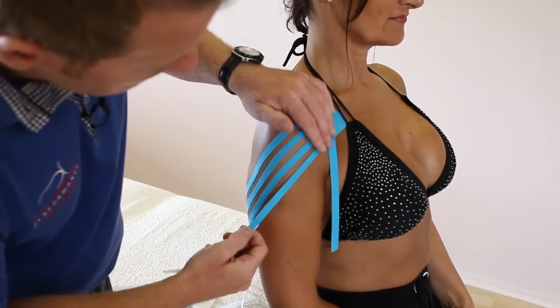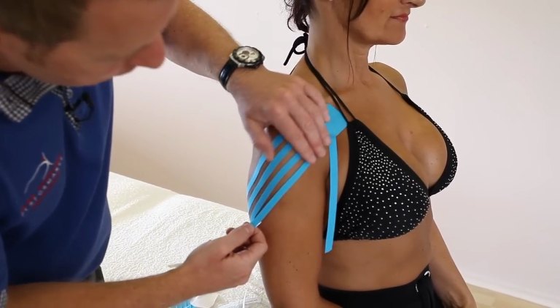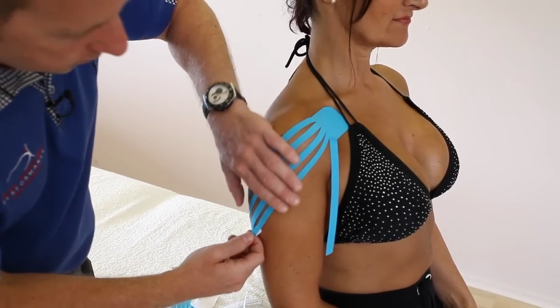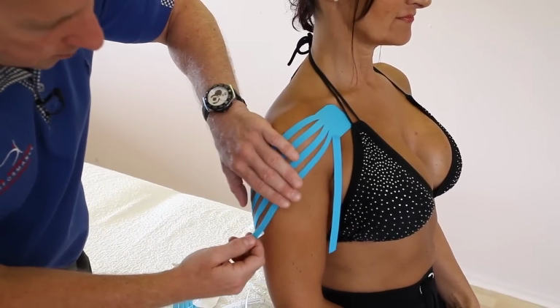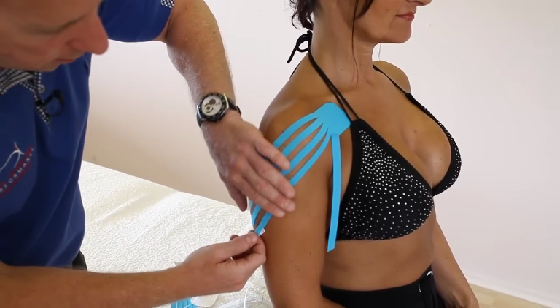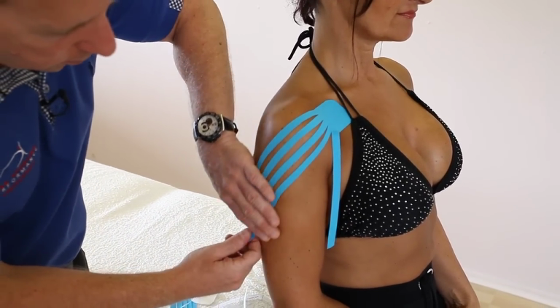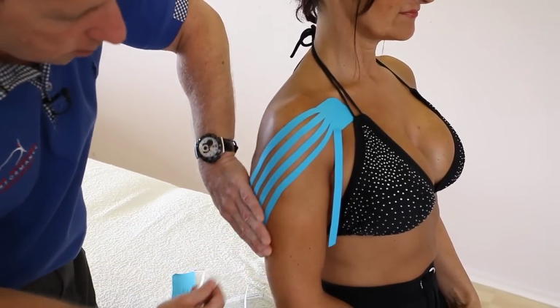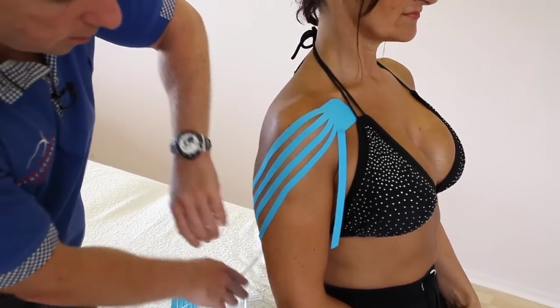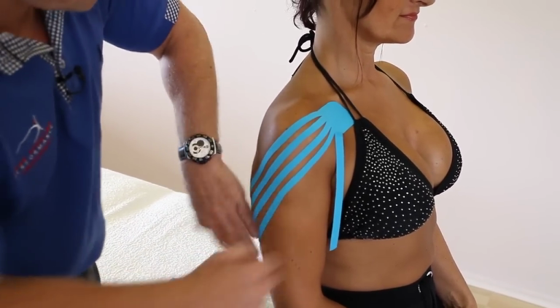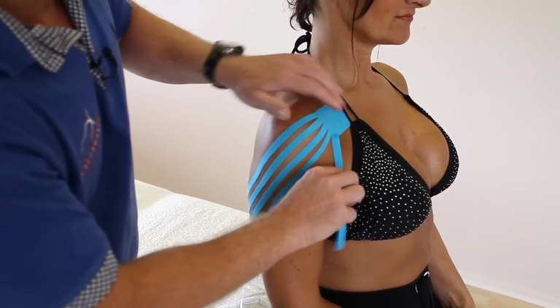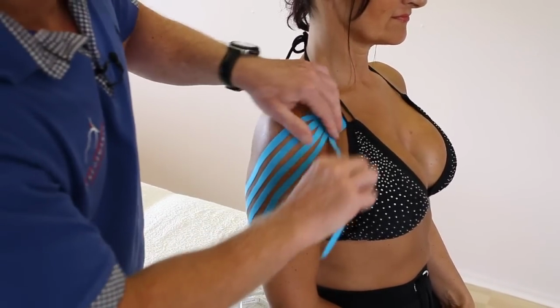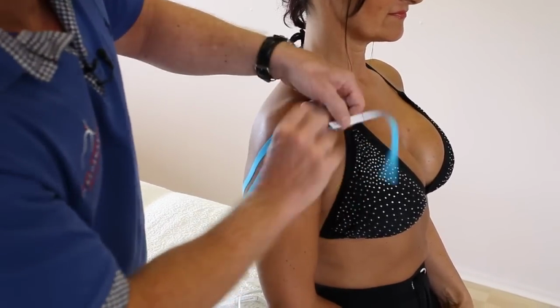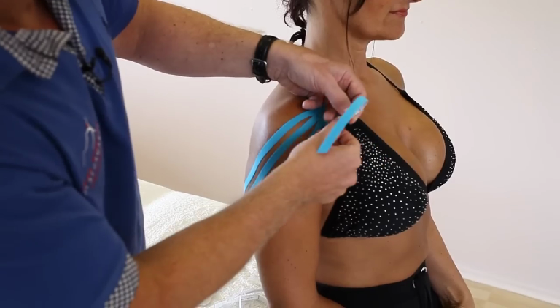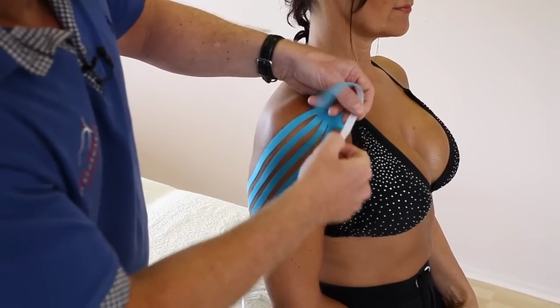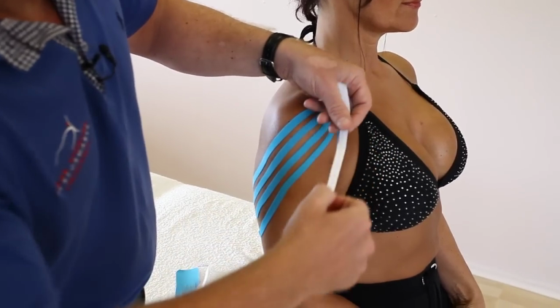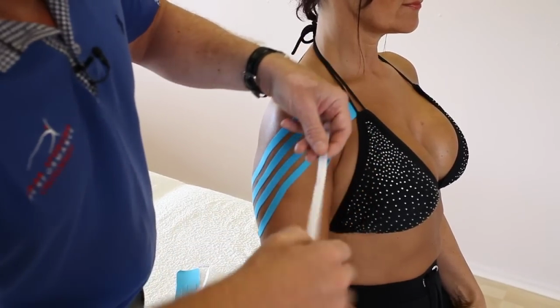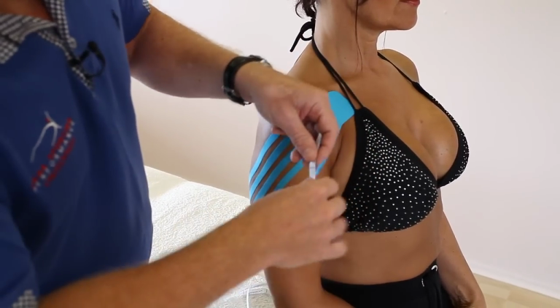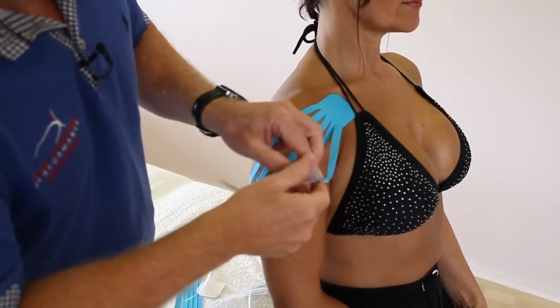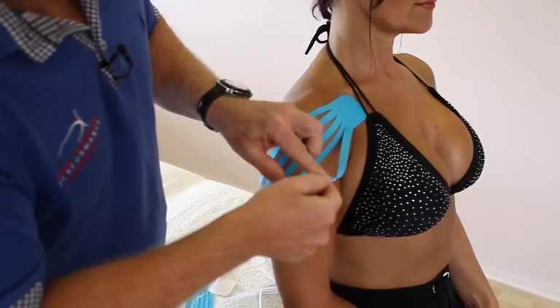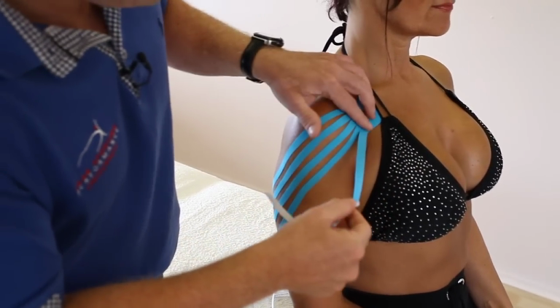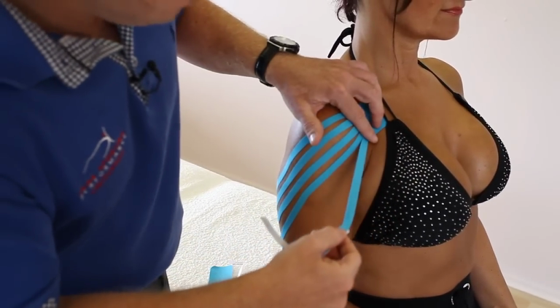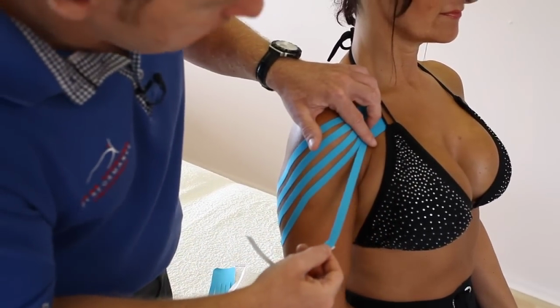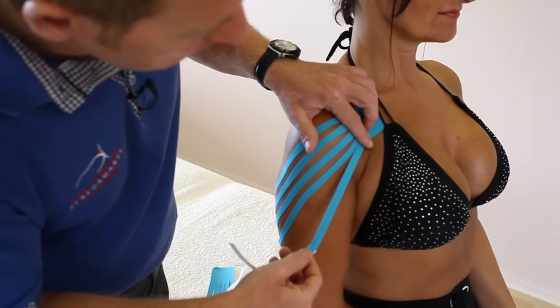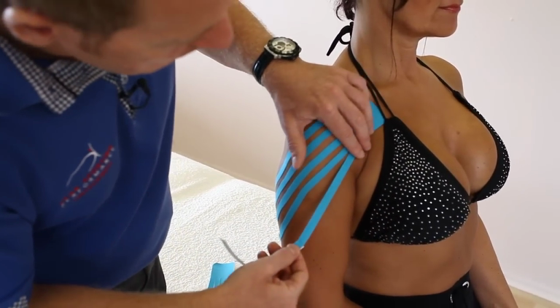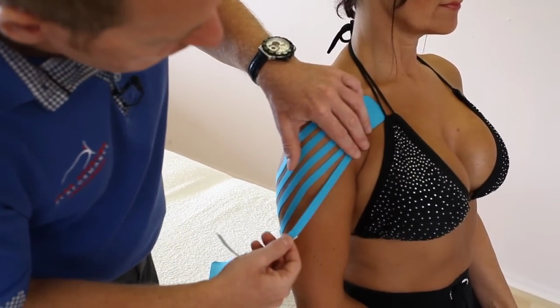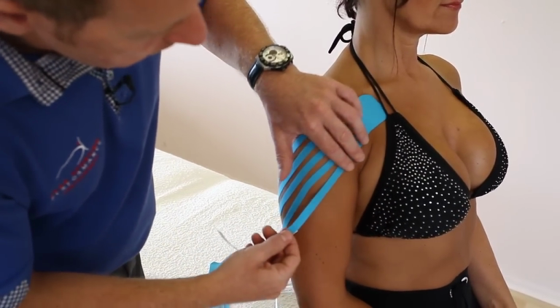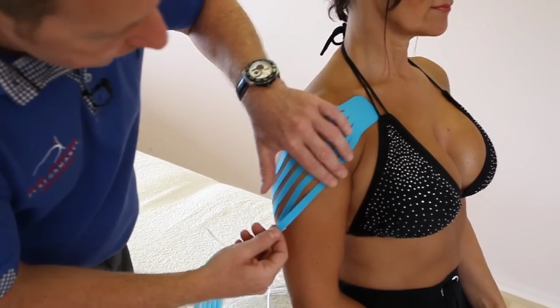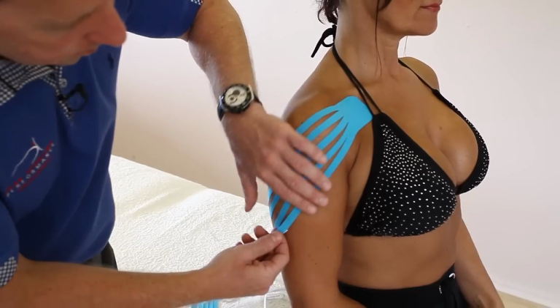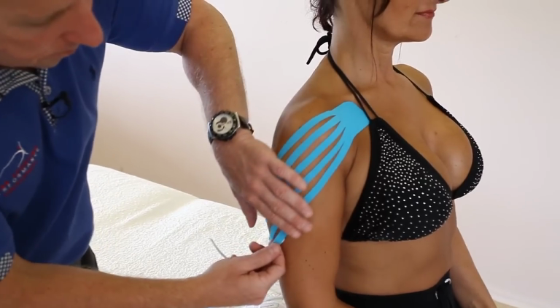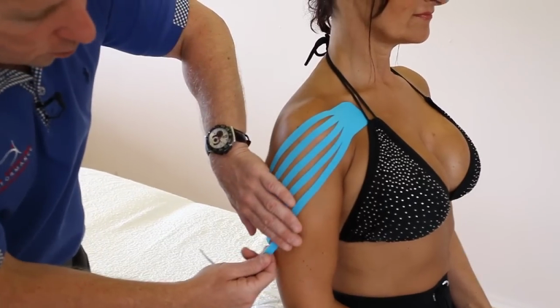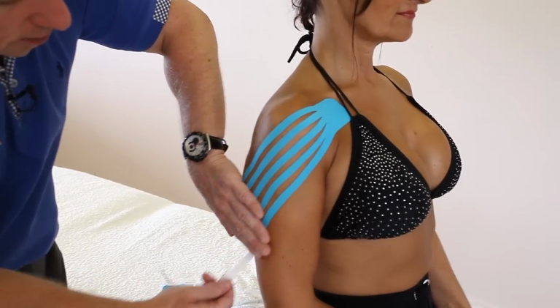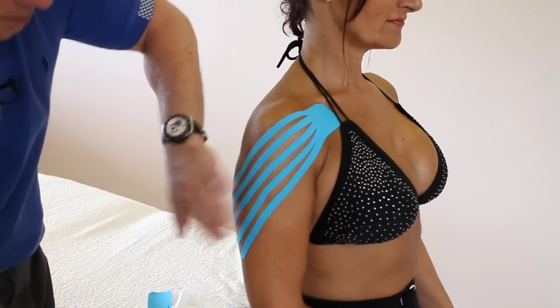The good thing is with this tape is you can leave it on, you can shower, leave it on for five days. You'll probably find after about three to five days it starts to lift, especially when you're showering and such.